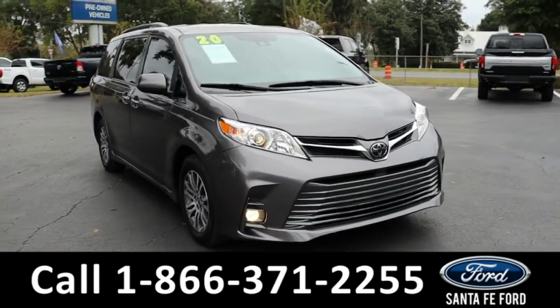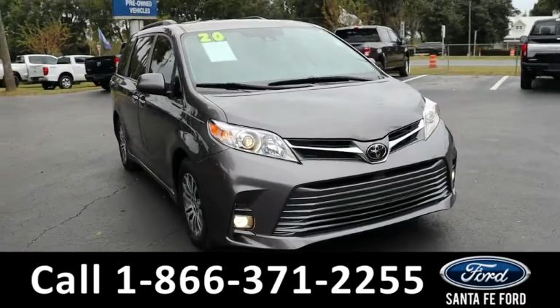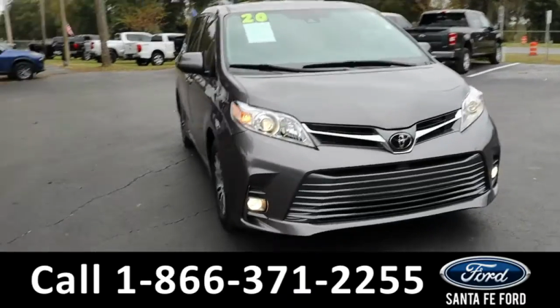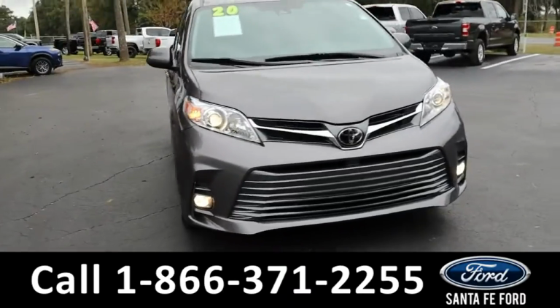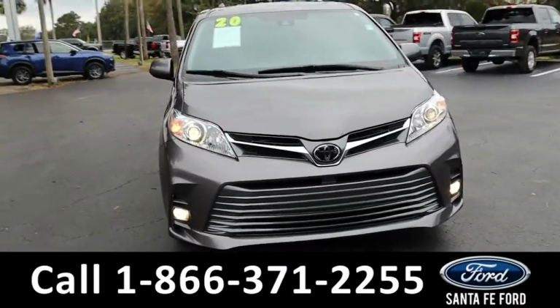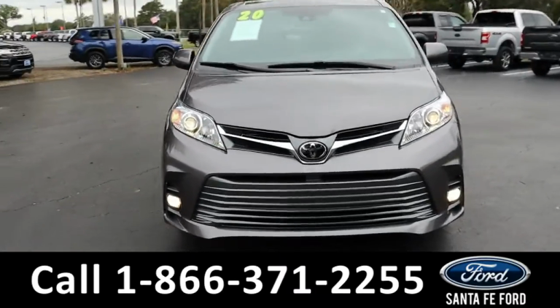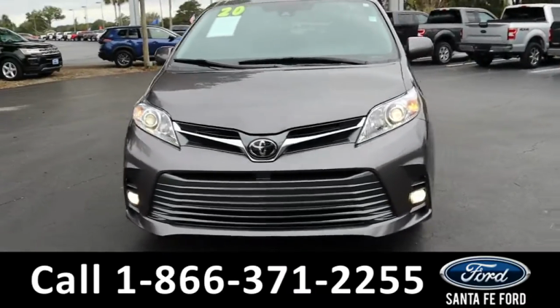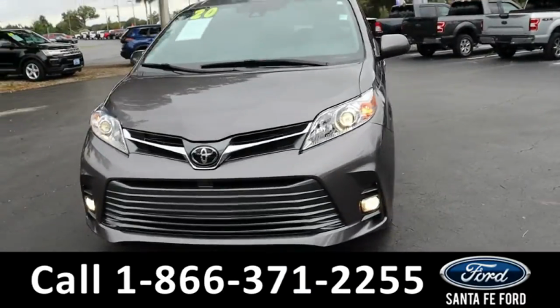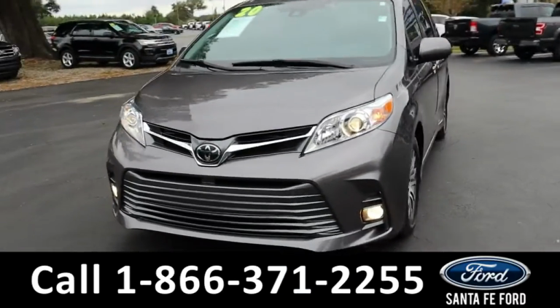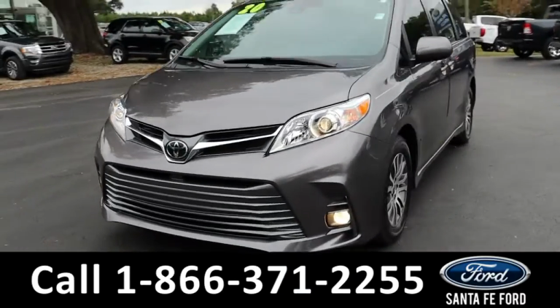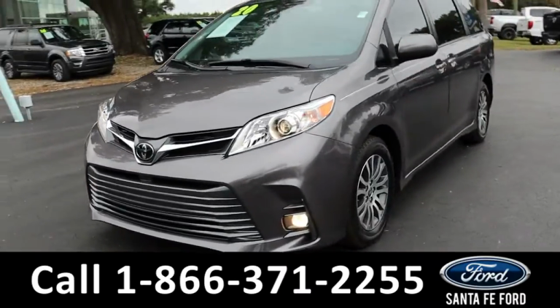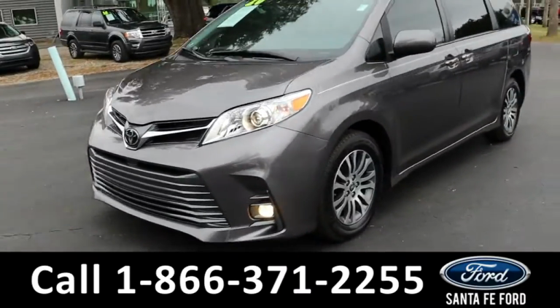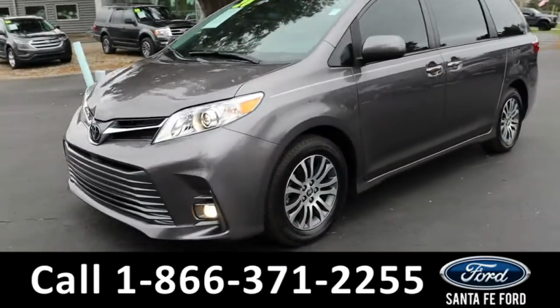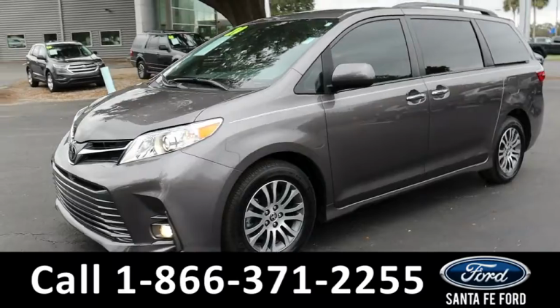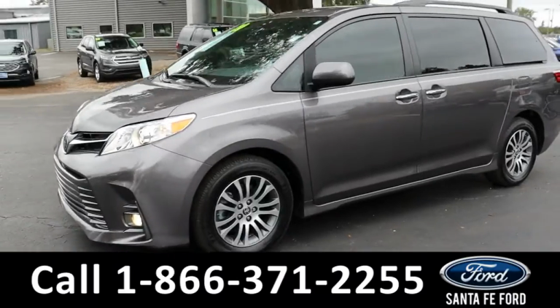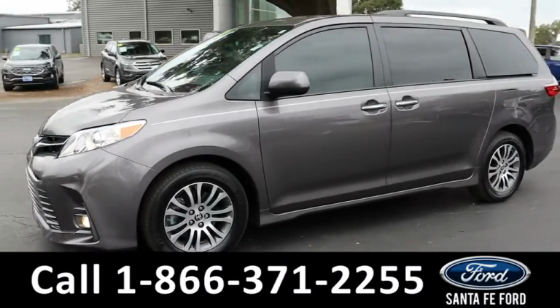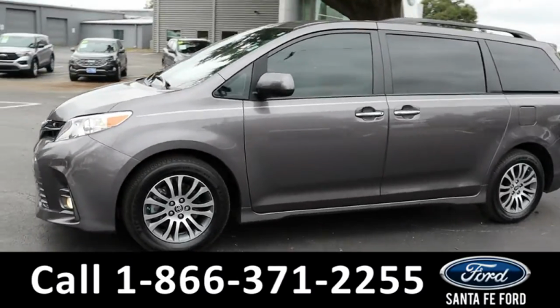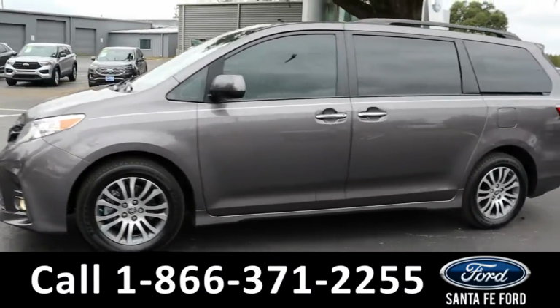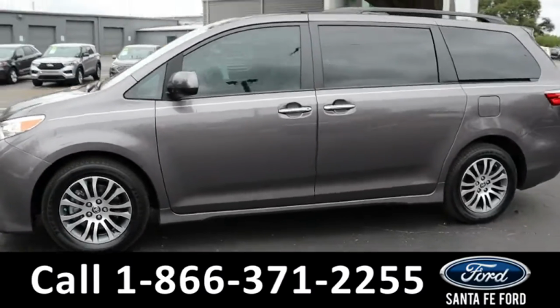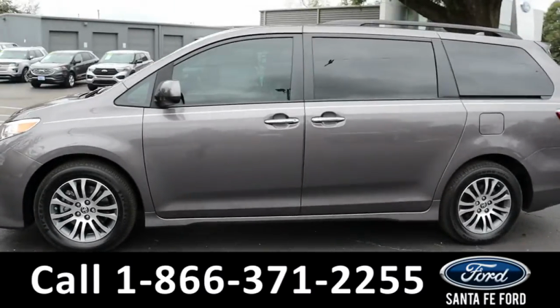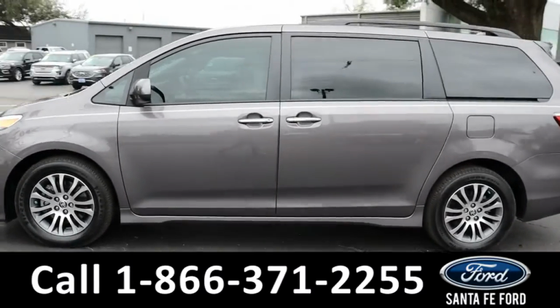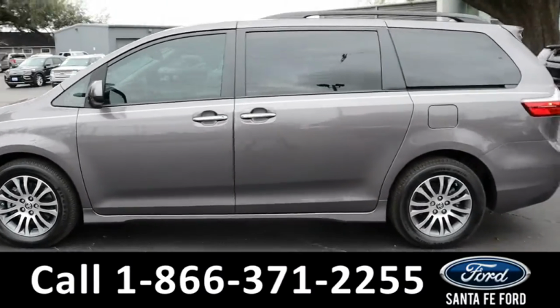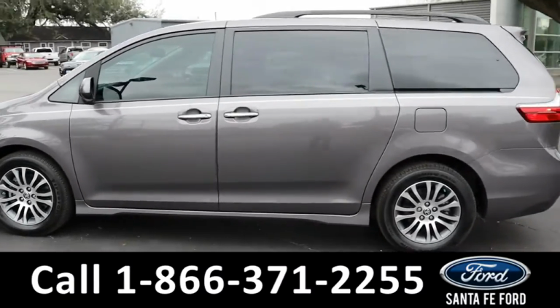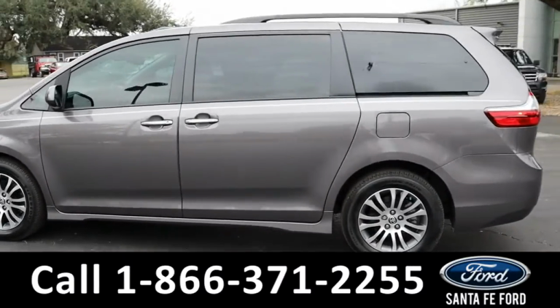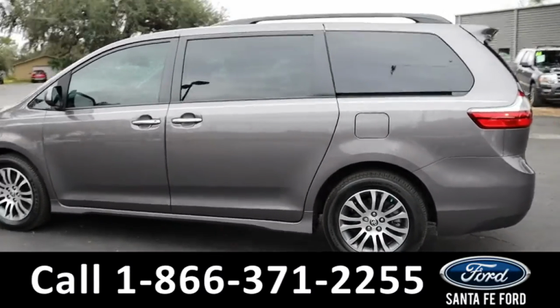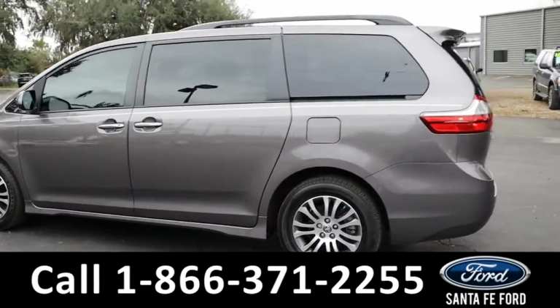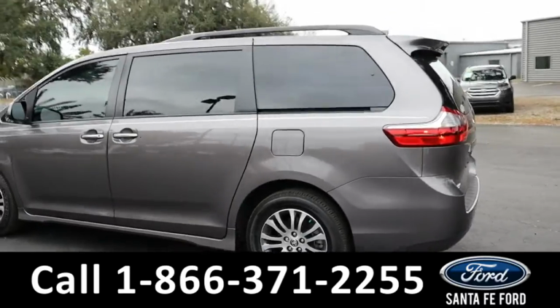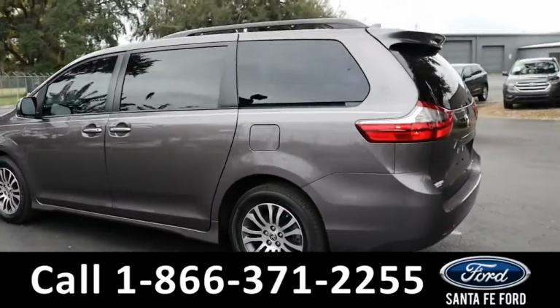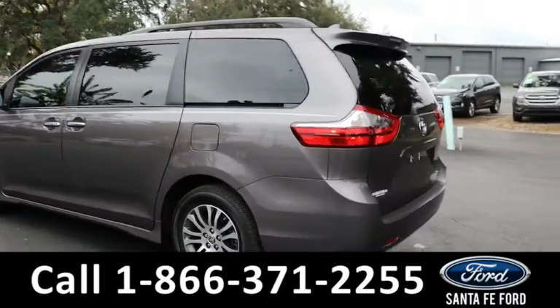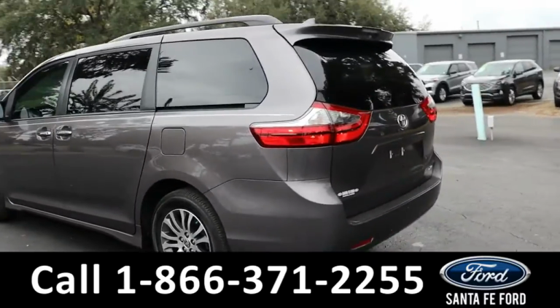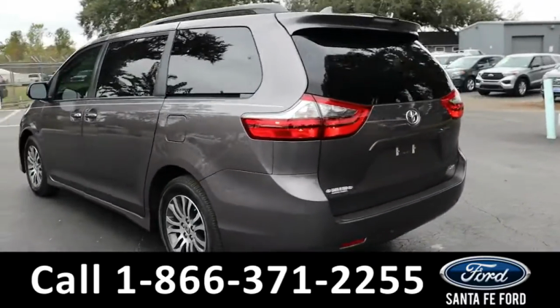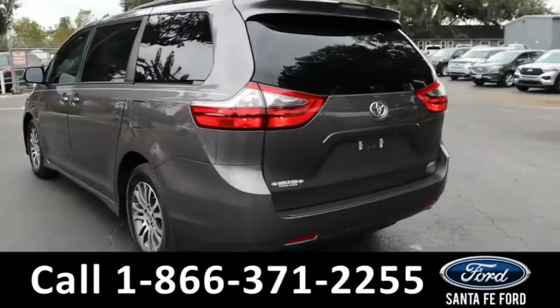Here we have a 2020 Toyota Sienna XLE. It has fog lights, alloy wheels, remote keyless entry, tinted windows, roof rails, and a spoiler.